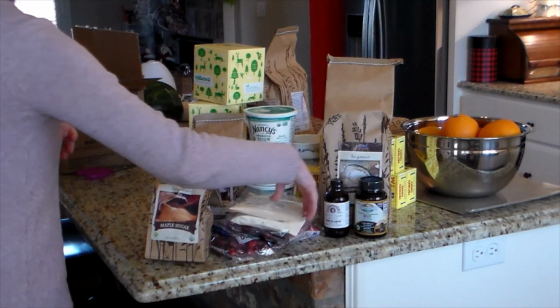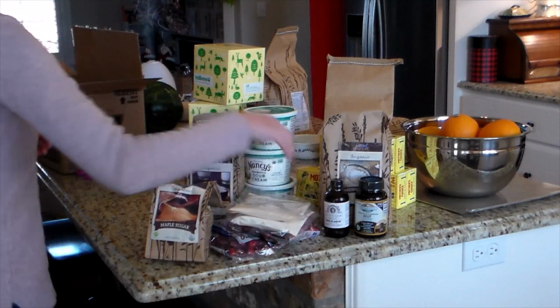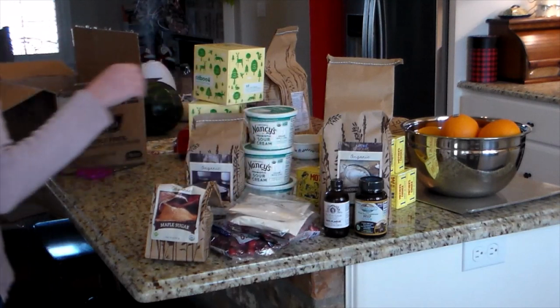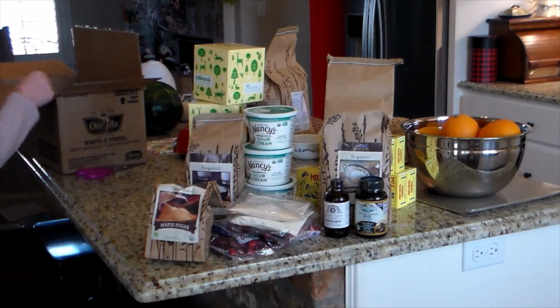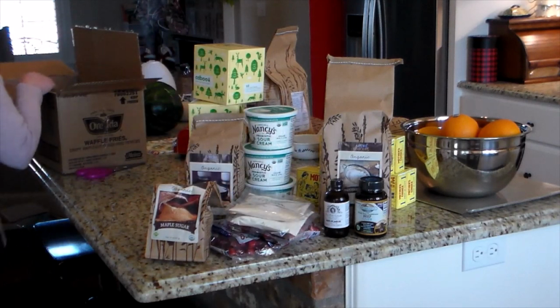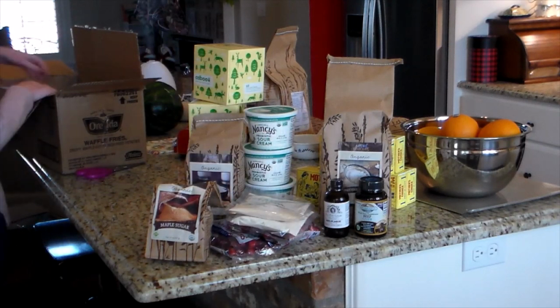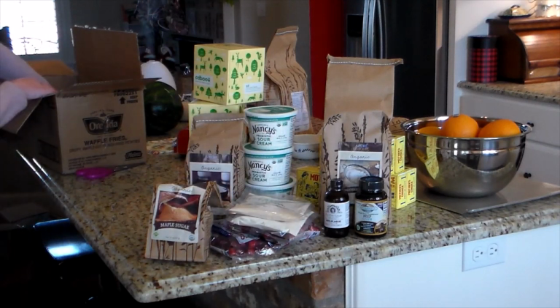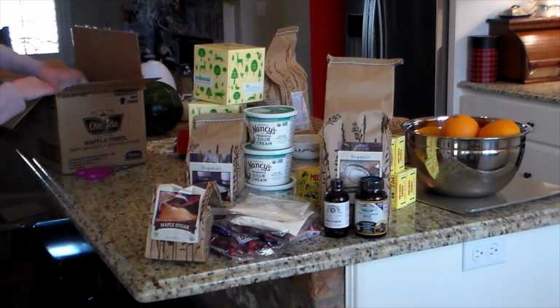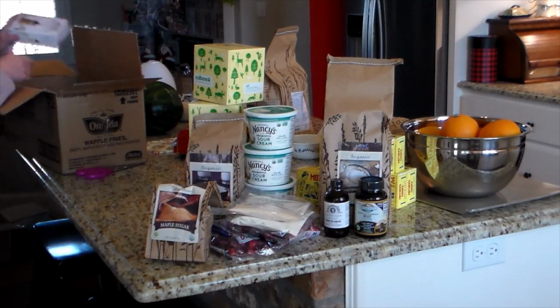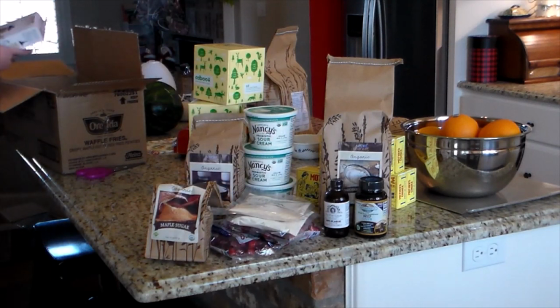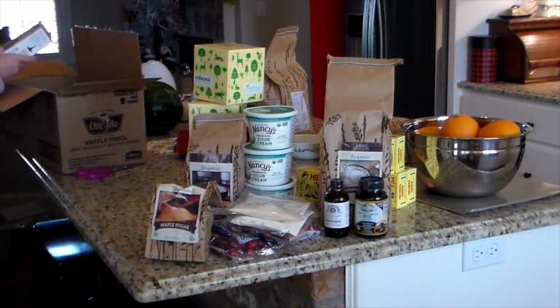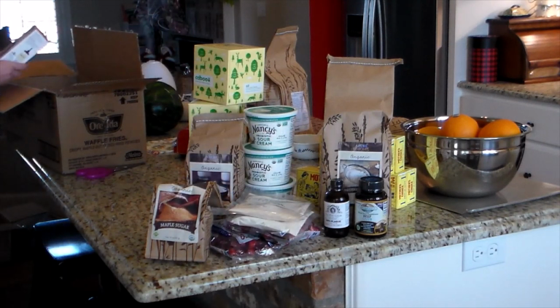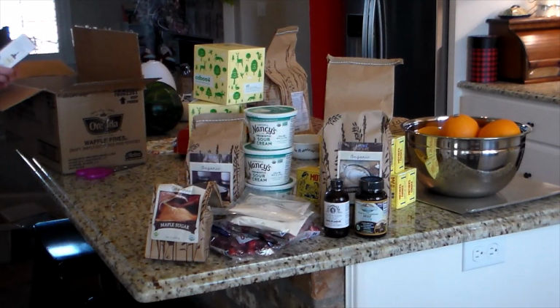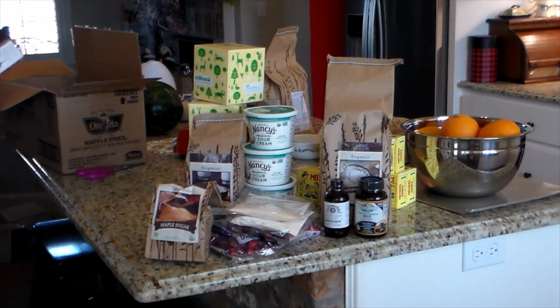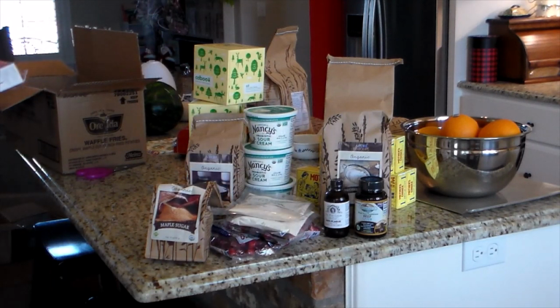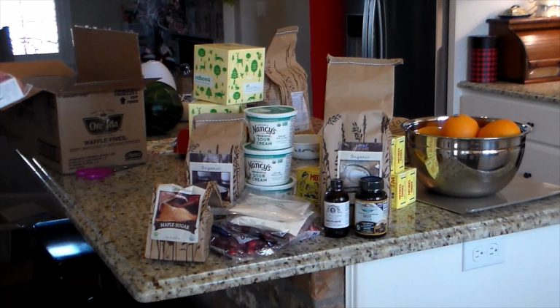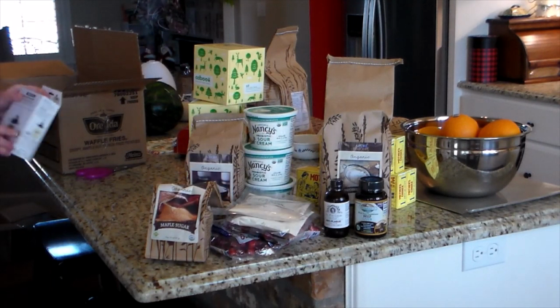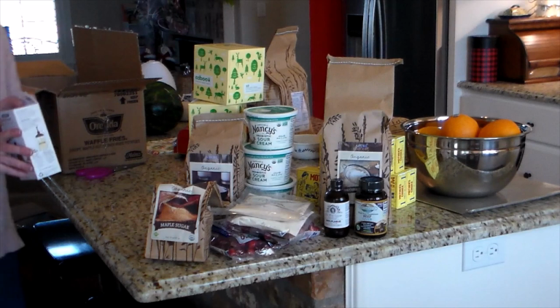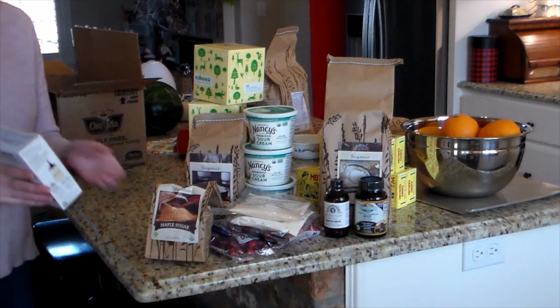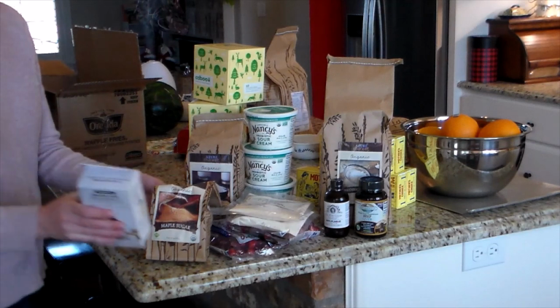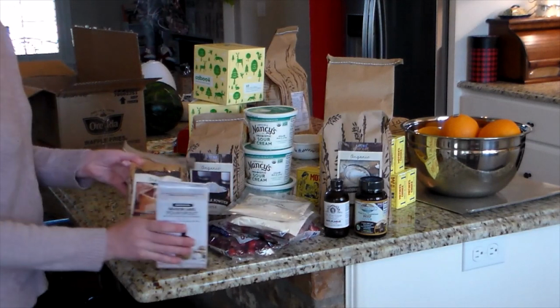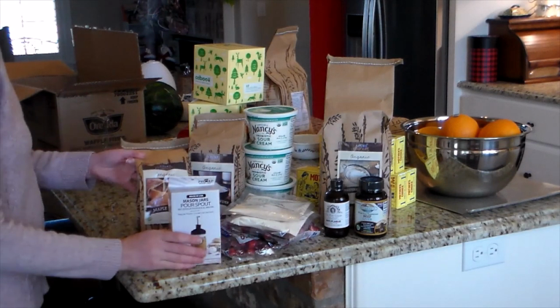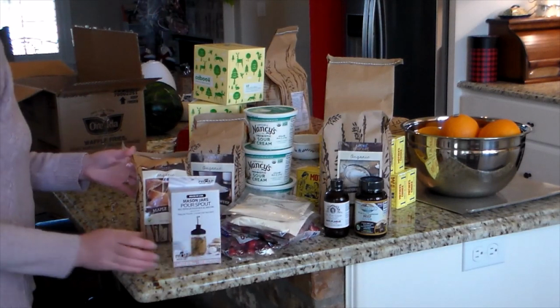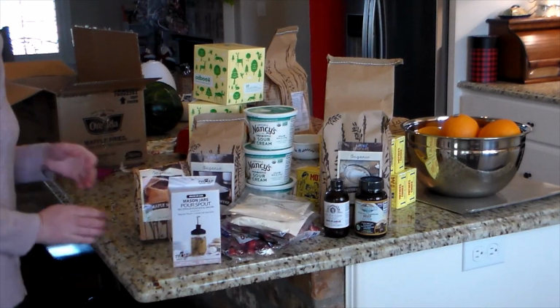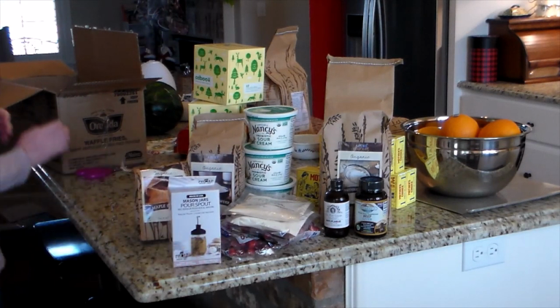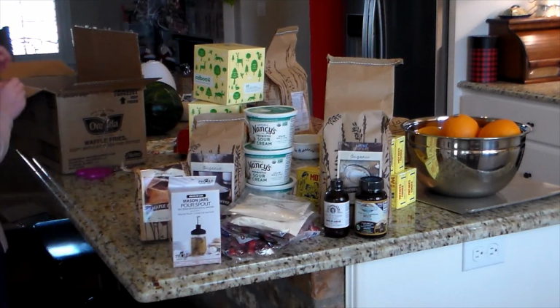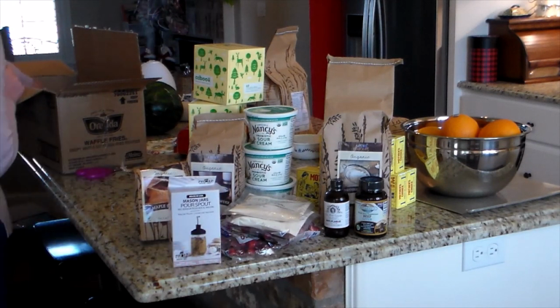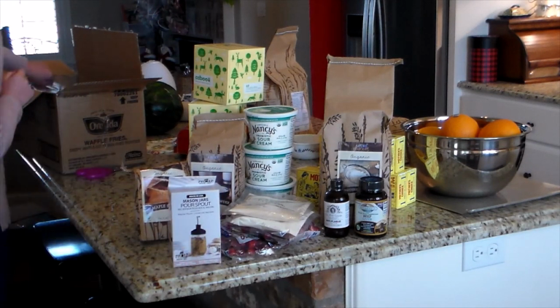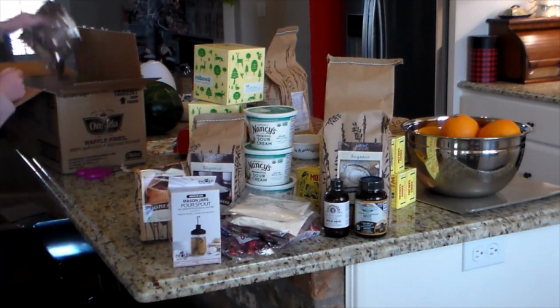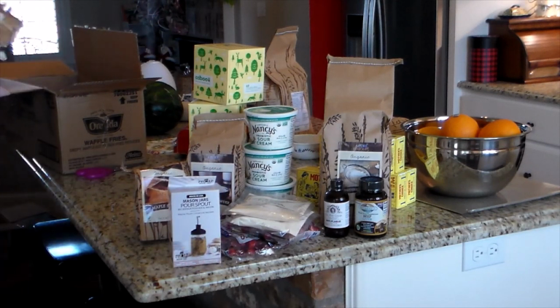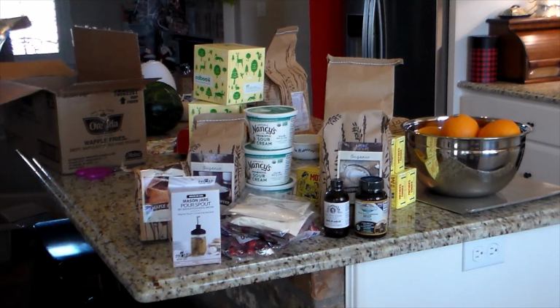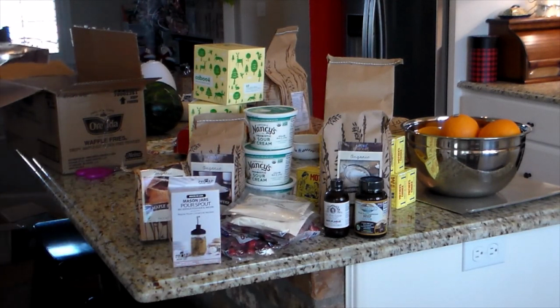I got some ground beef liver in capsules. I like to add those into the kids' smoothies to get some of those nutrients in there, kind of hidden.